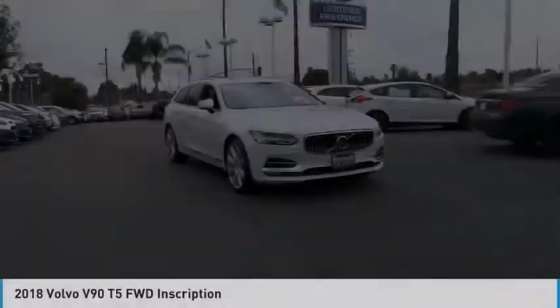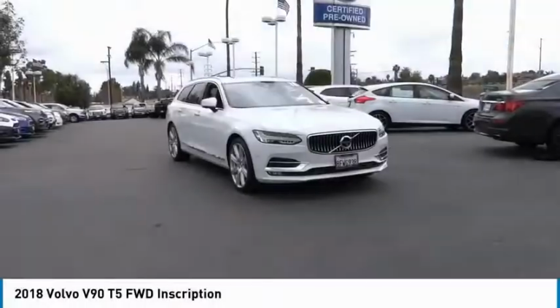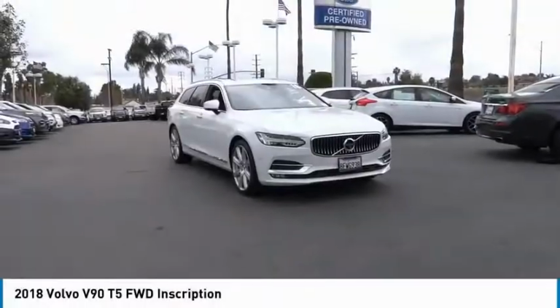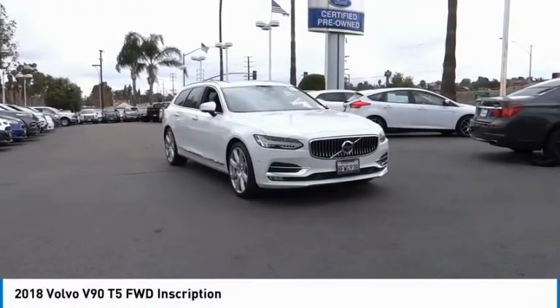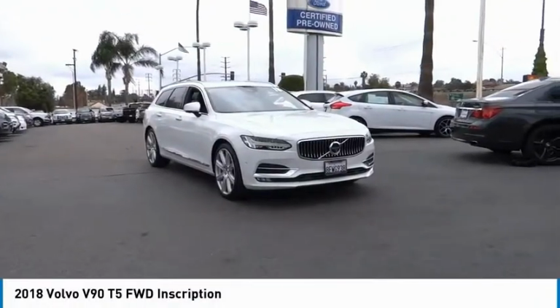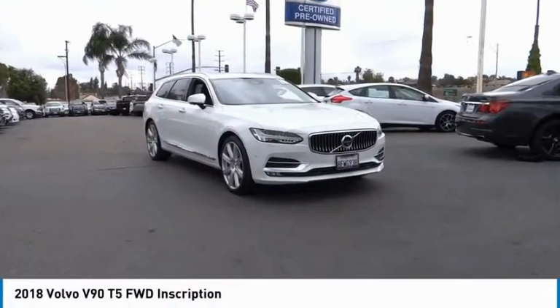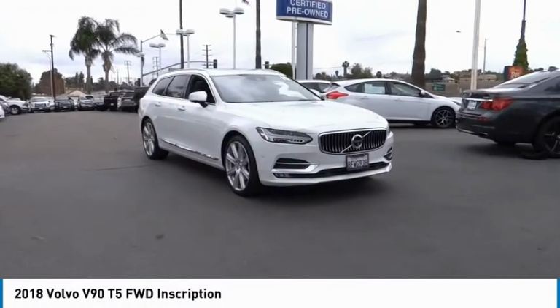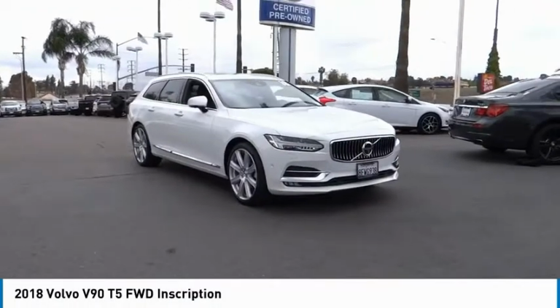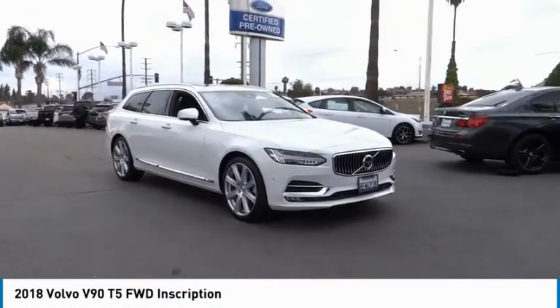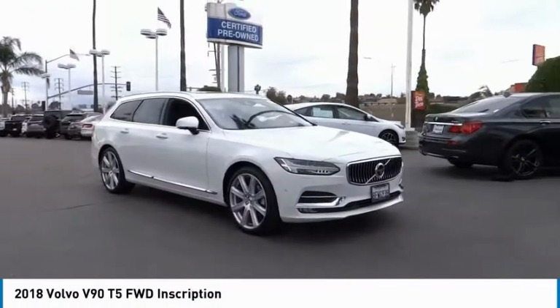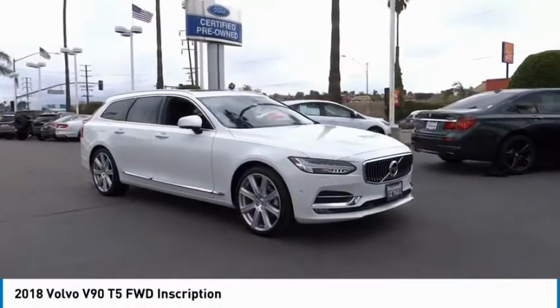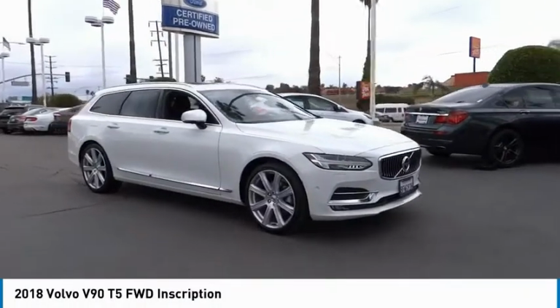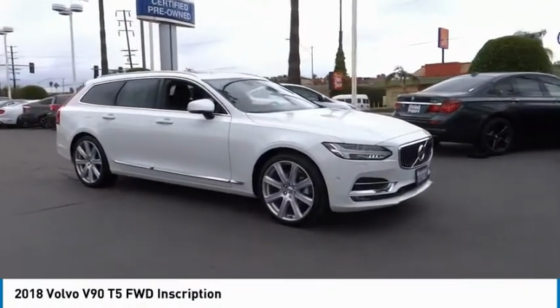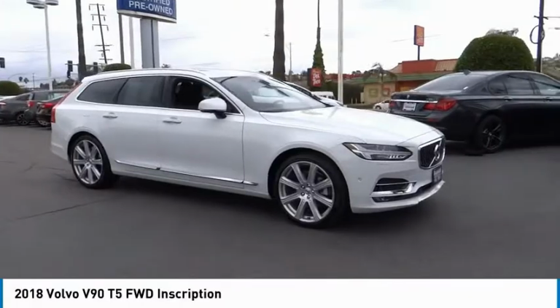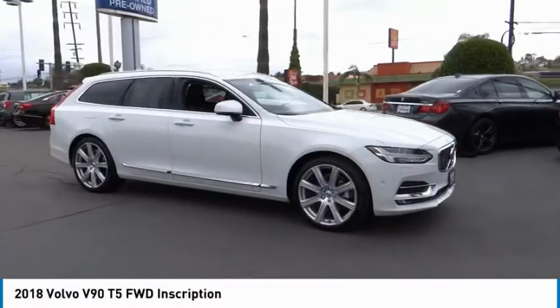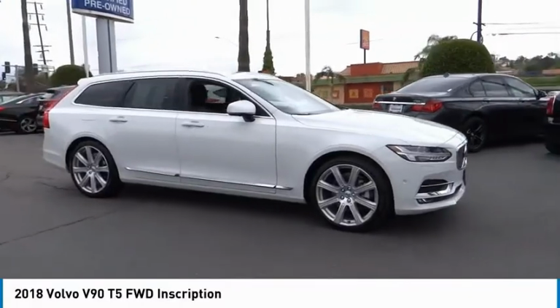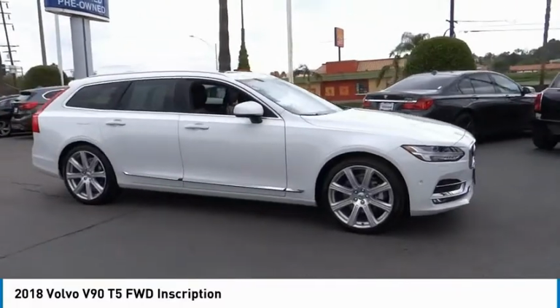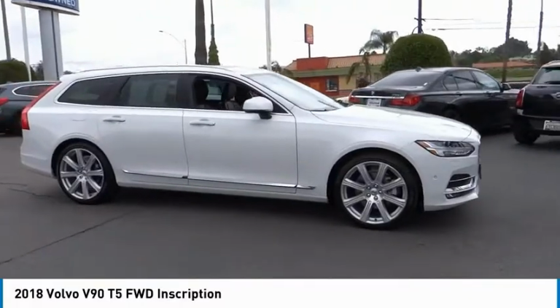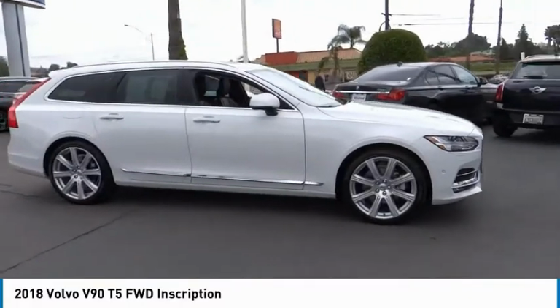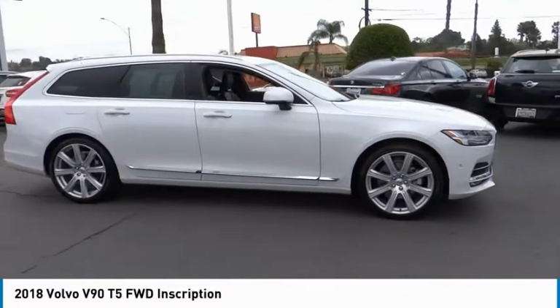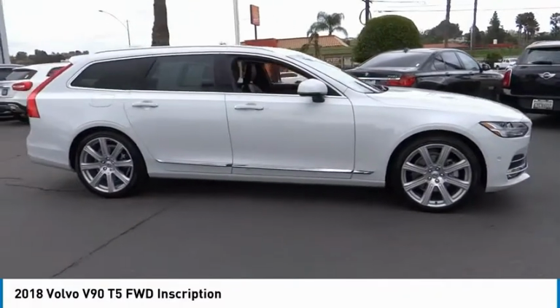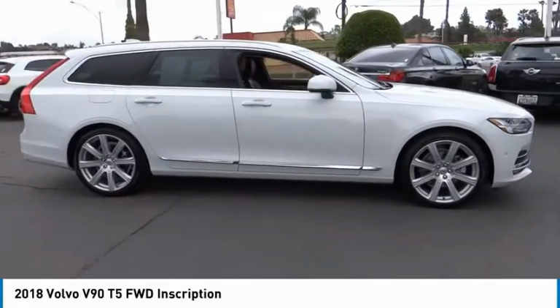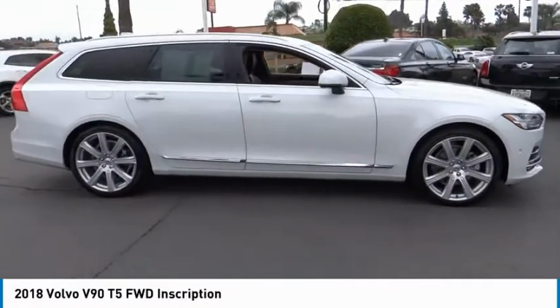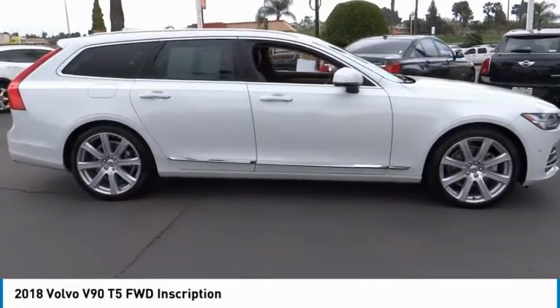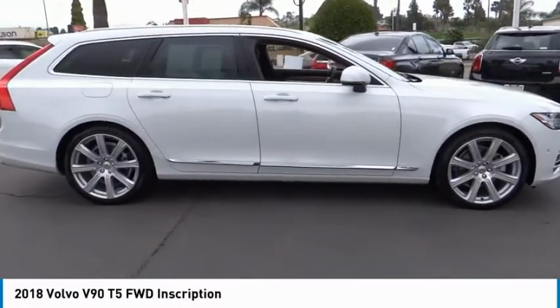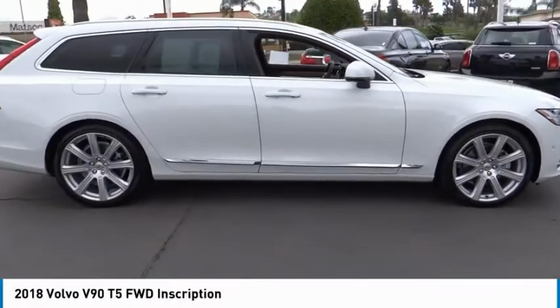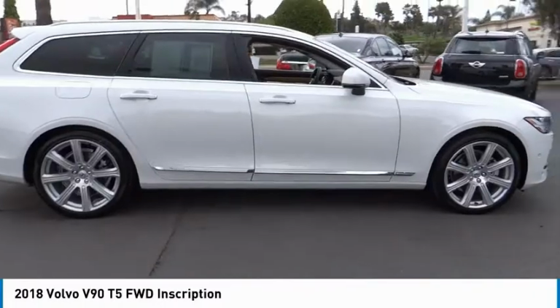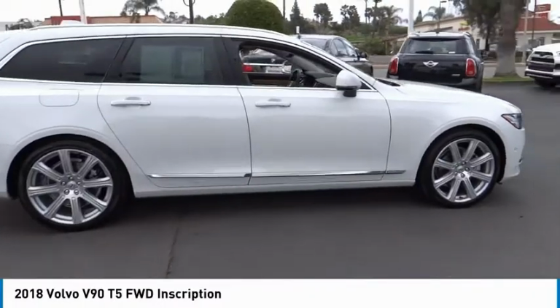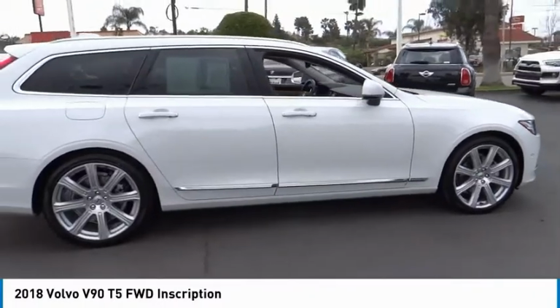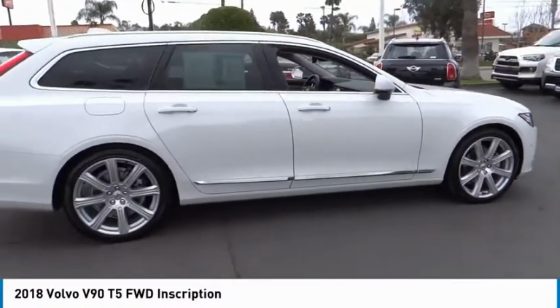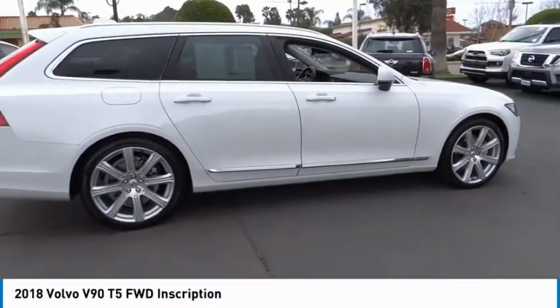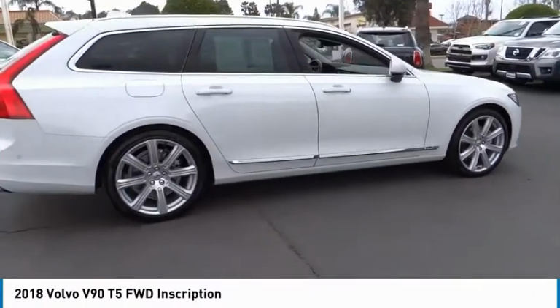Make a great choice today with the 2018 V90. The Volvo V90 is a mid-sized, luxury executive car that epitomizes the safety and comfort of the Swedish automaker.